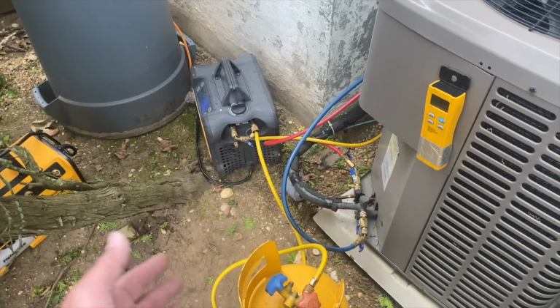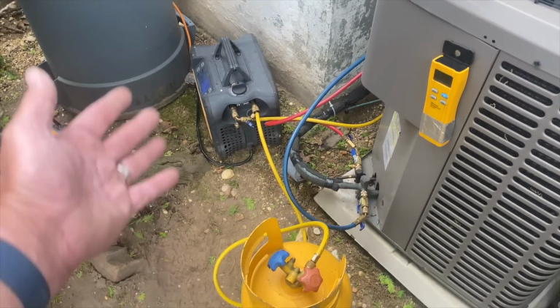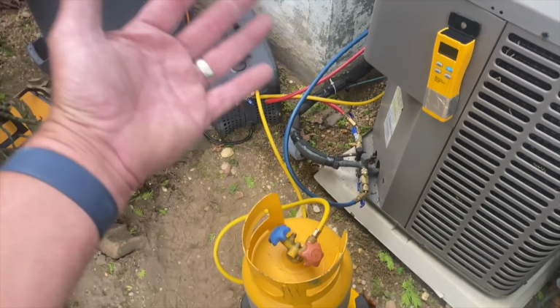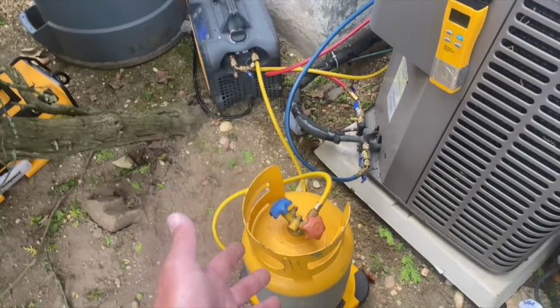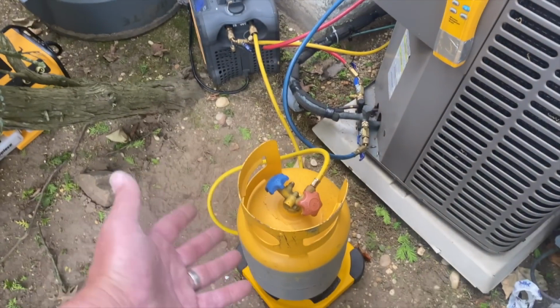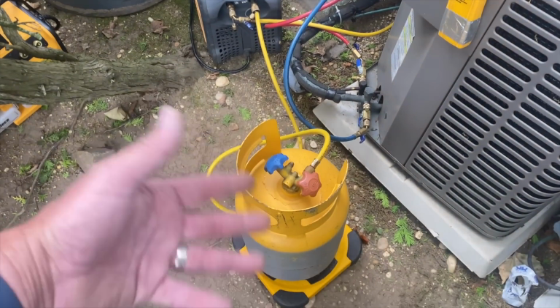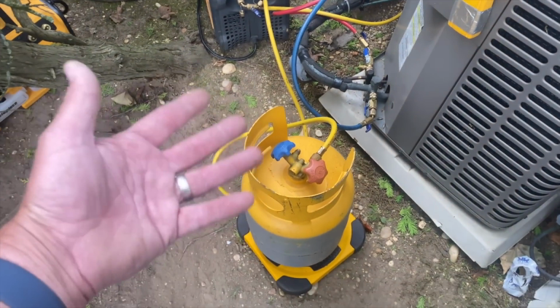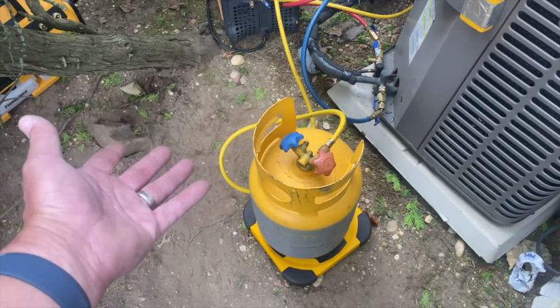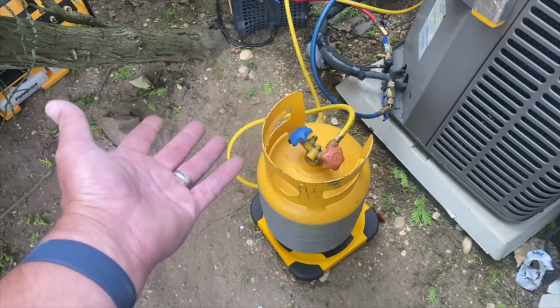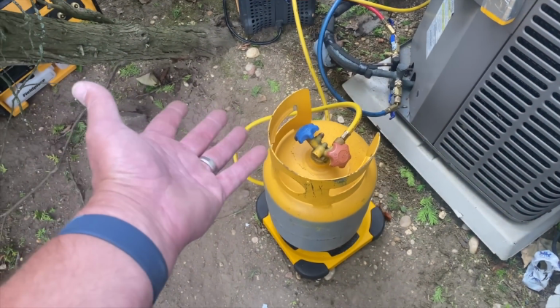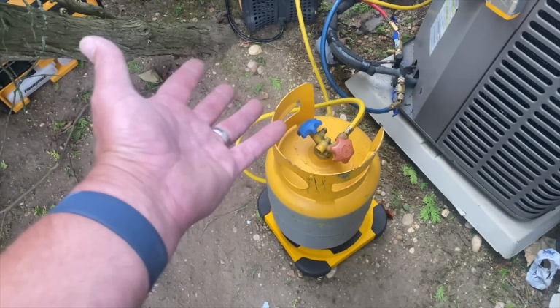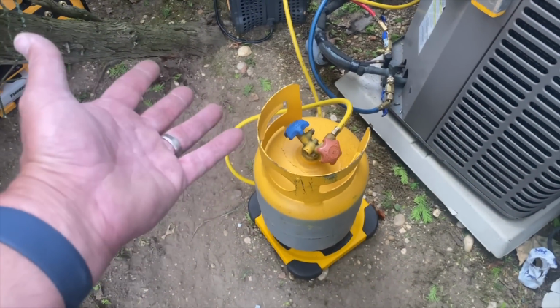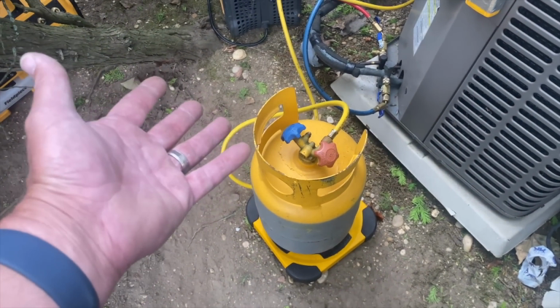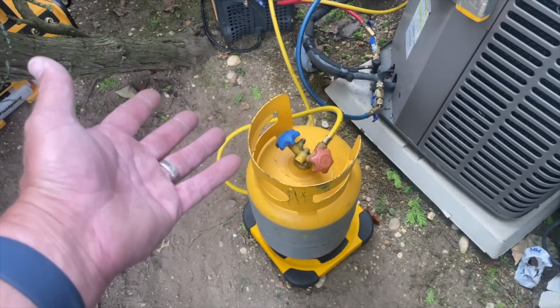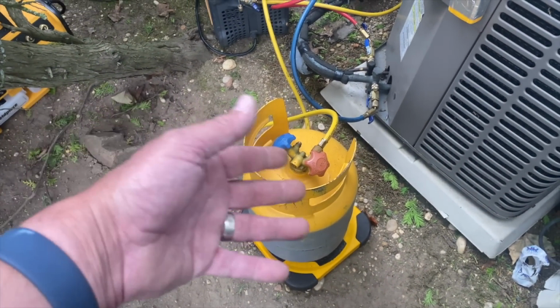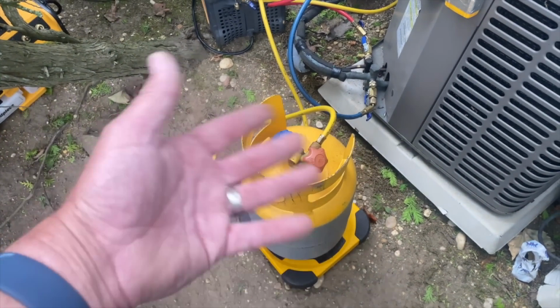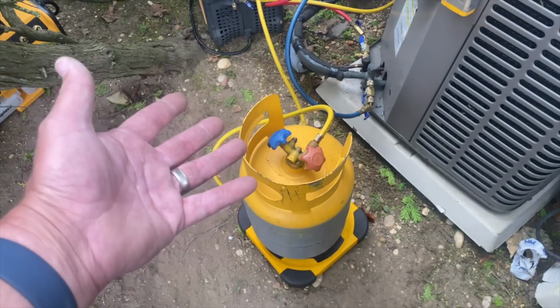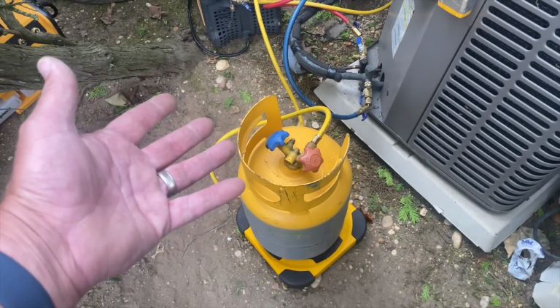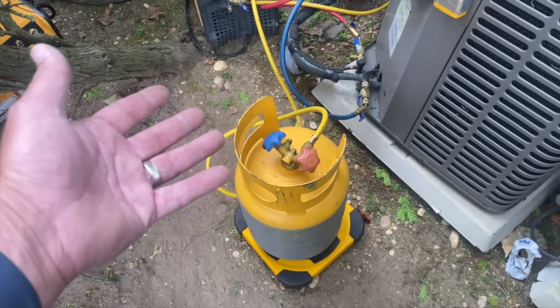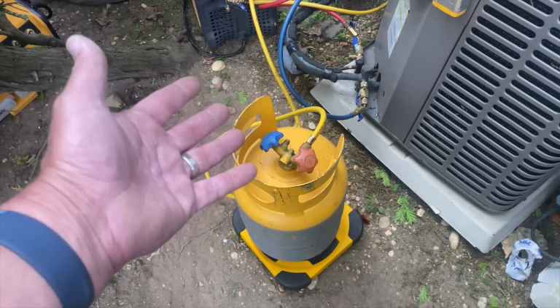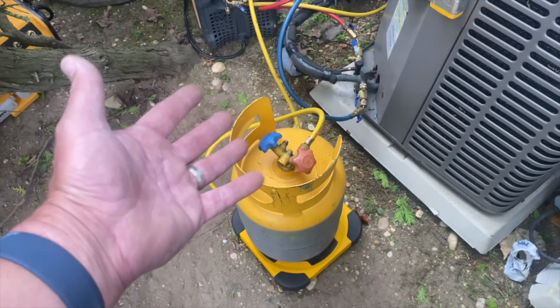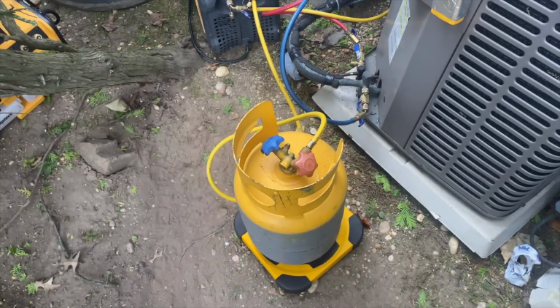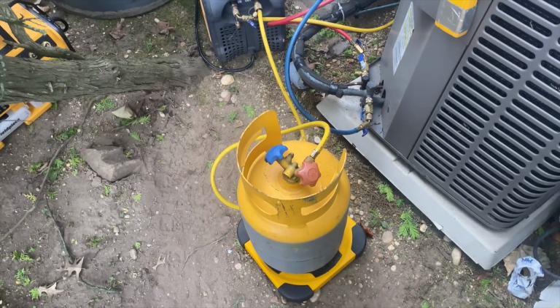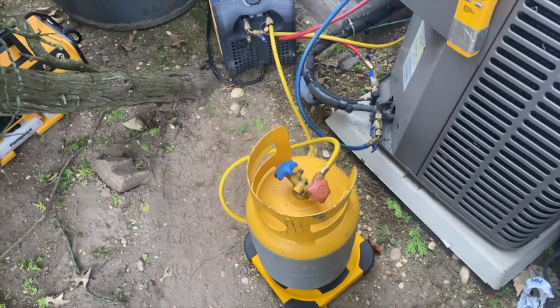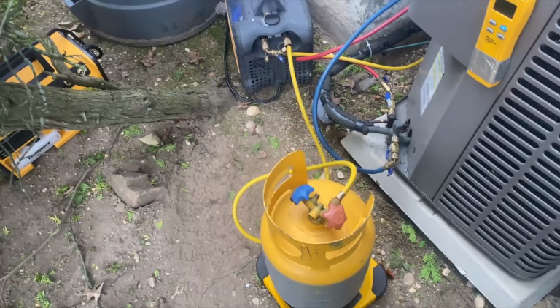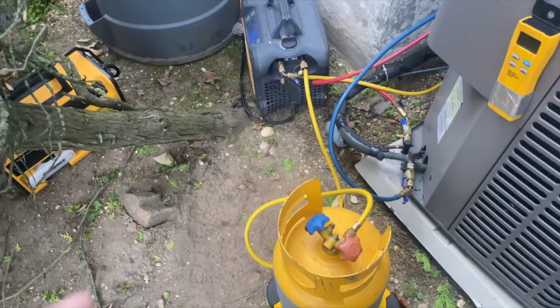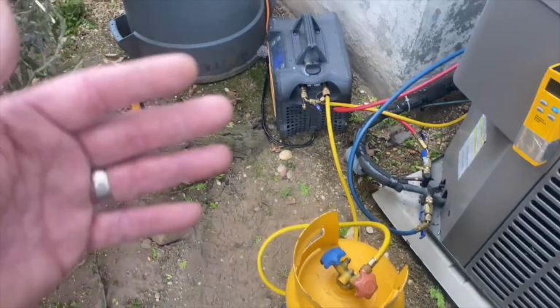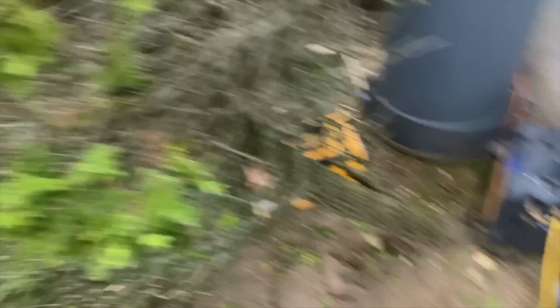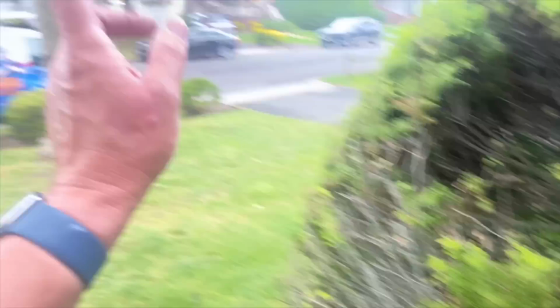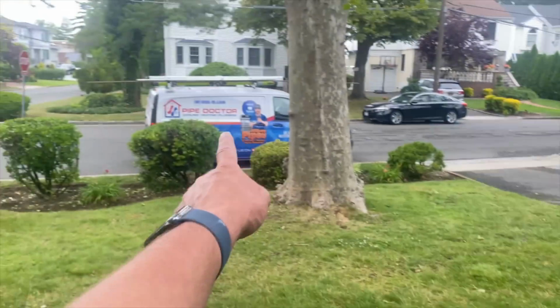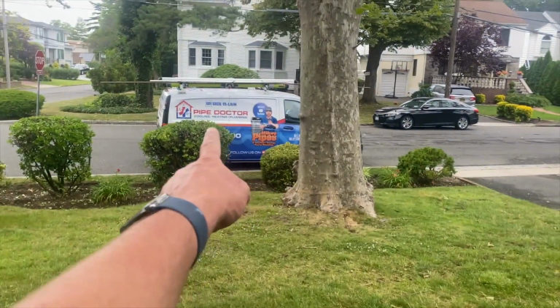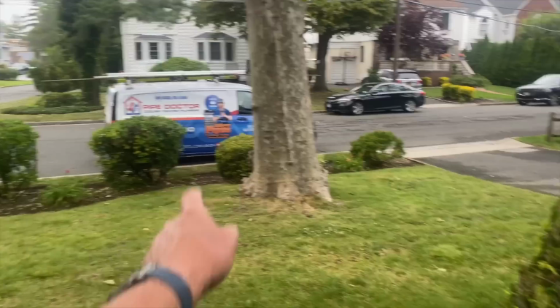It is also good practice, if you're interested, to put a filter dryer on the line going to the recovery machine. You'll protect the filters and screens inside your recovery machine, and you'll also have a cleaner, less moisture-saturated refrigerant.